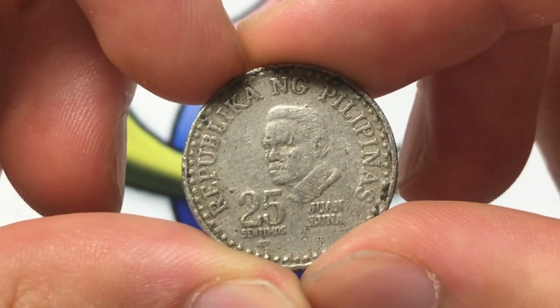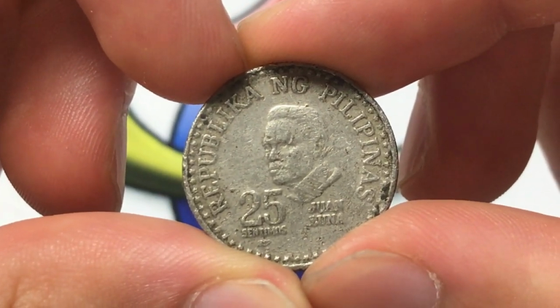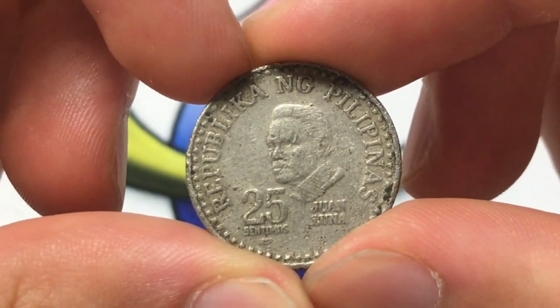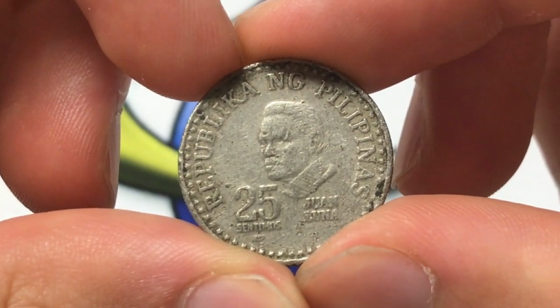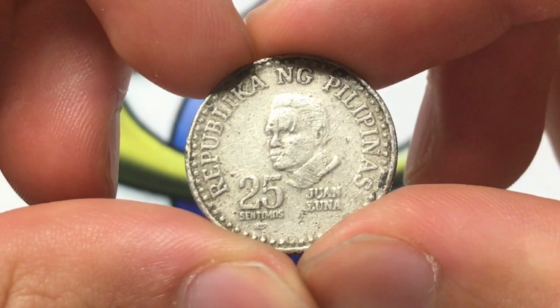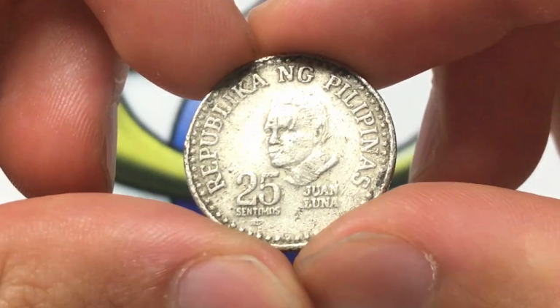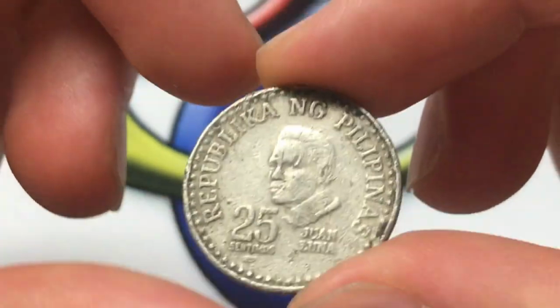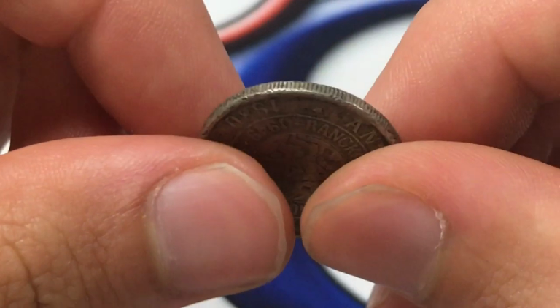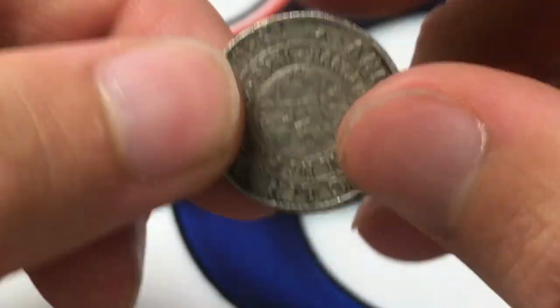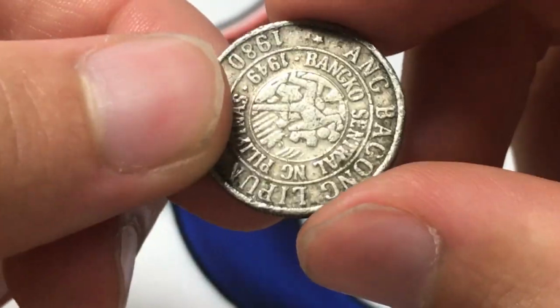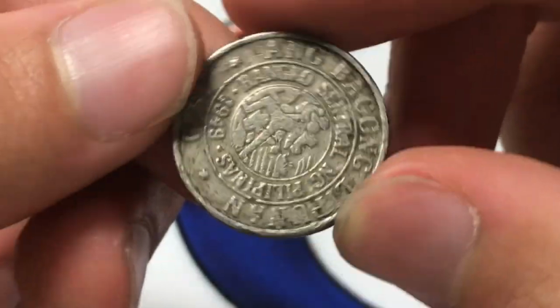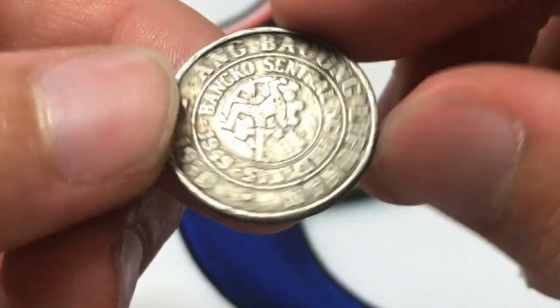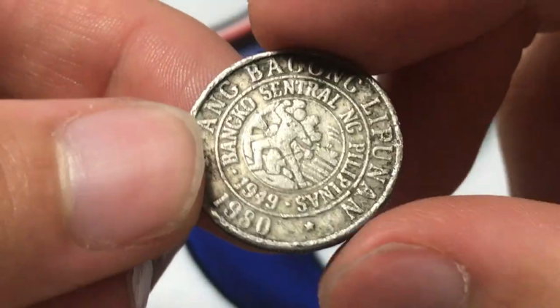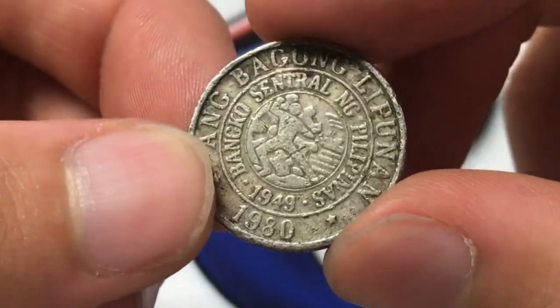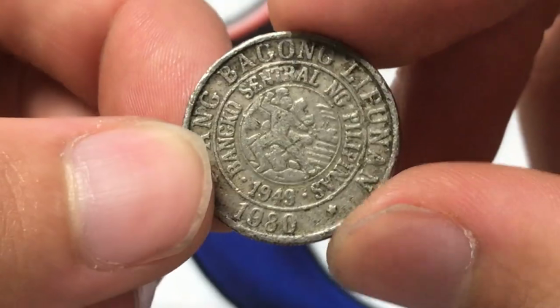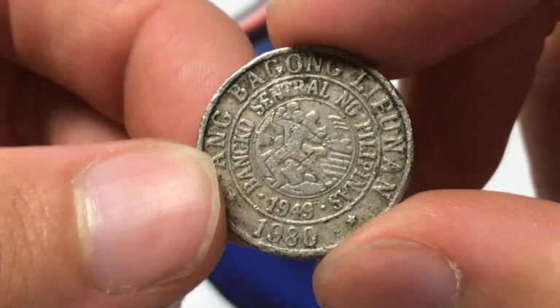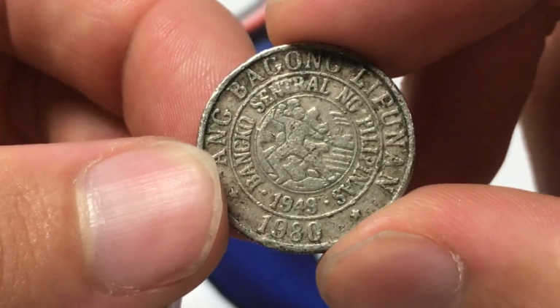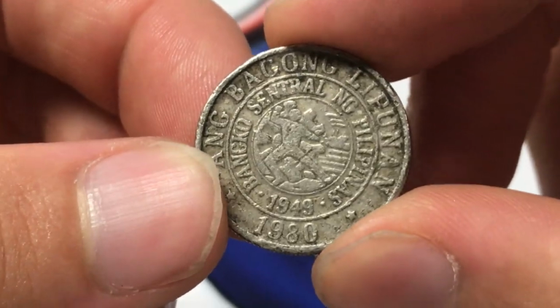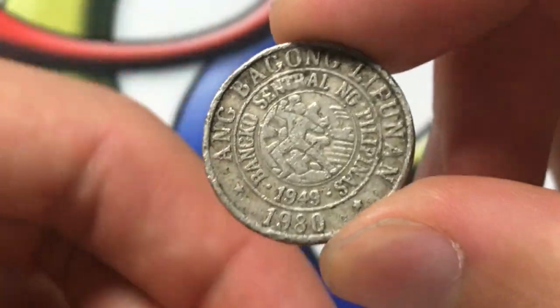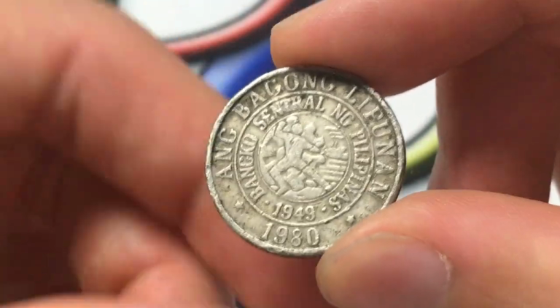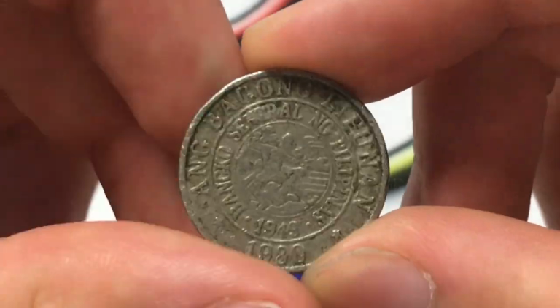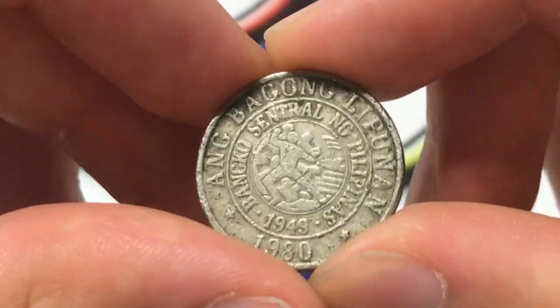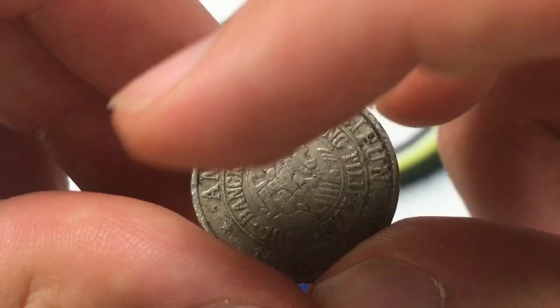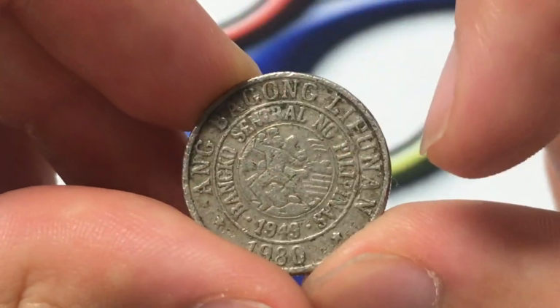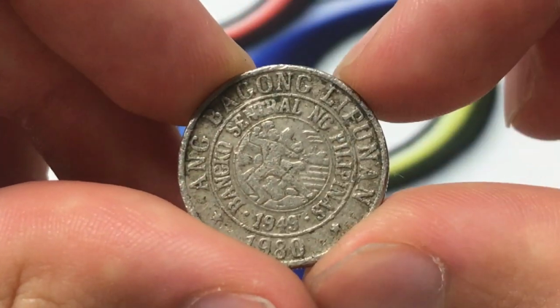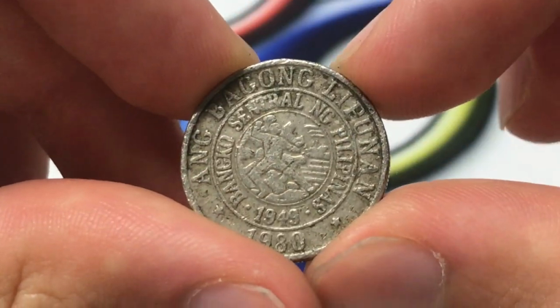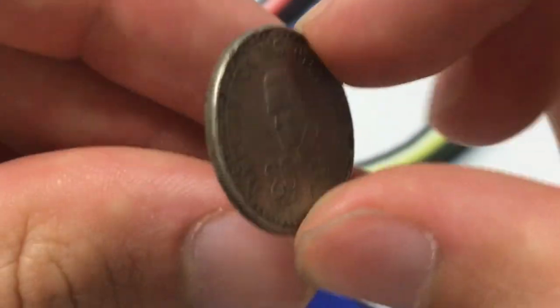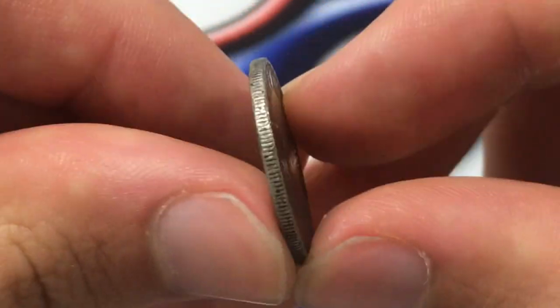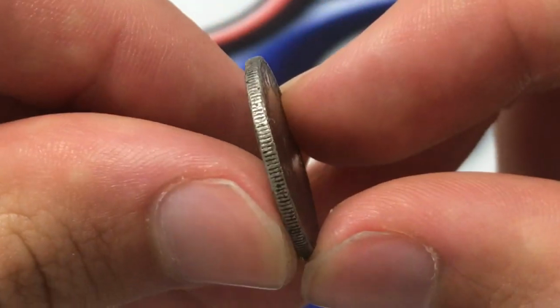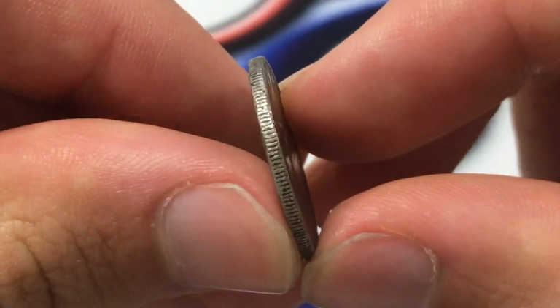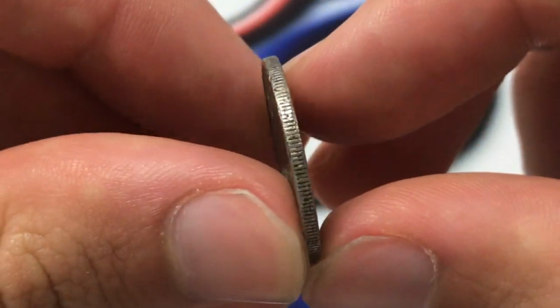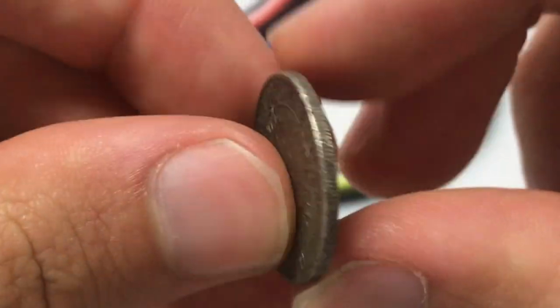The composition is copper-nickel, so there's not much value in the copper or the nickel. It weighs 4 grams, it's 21 millimeters in diameter, and the thickness is 1.6 millimeters.